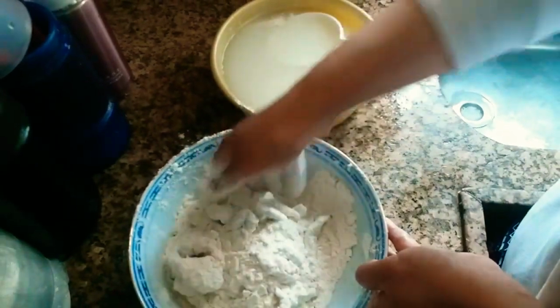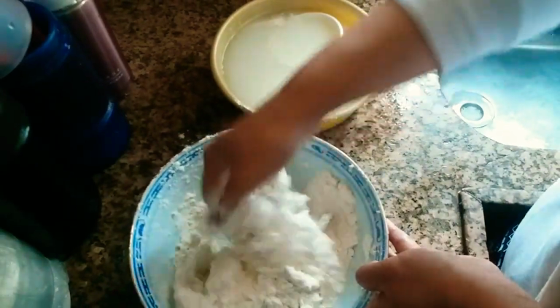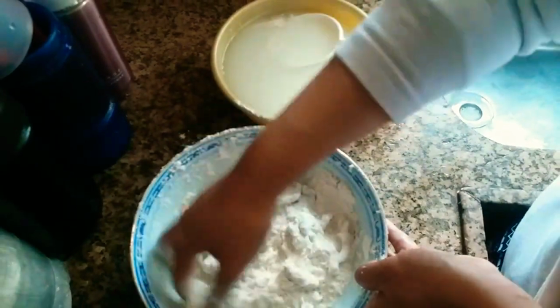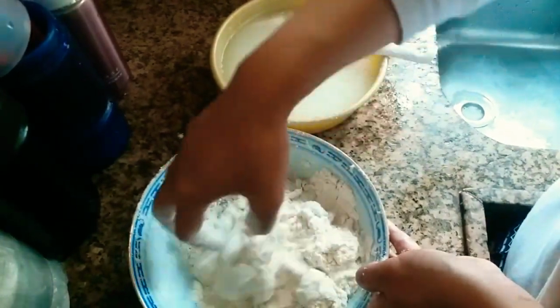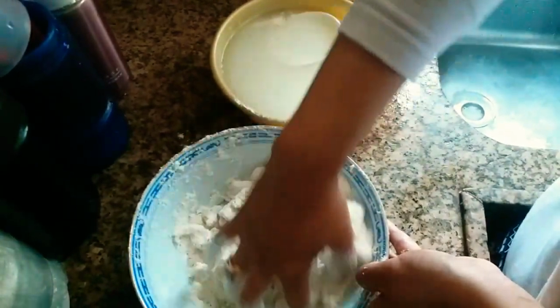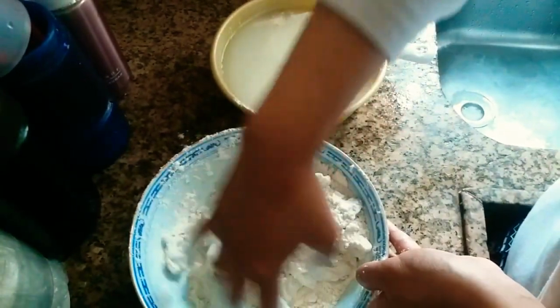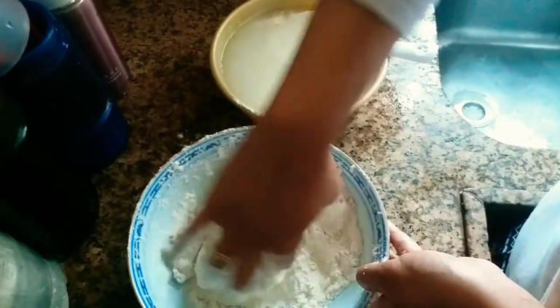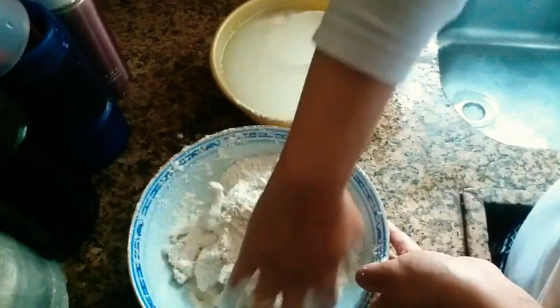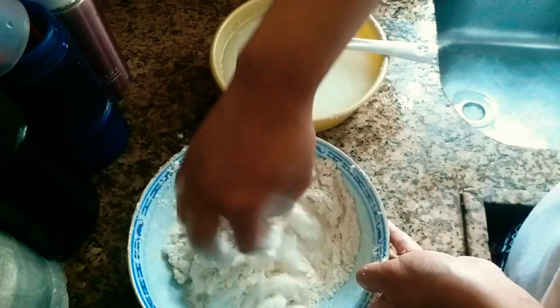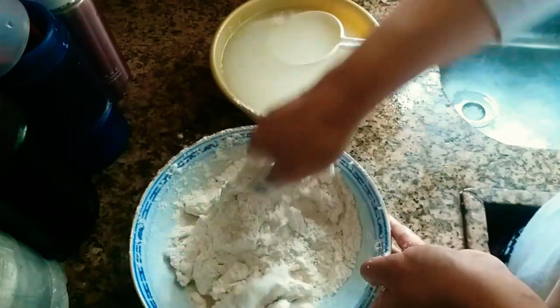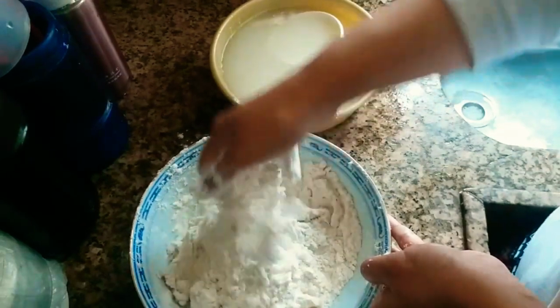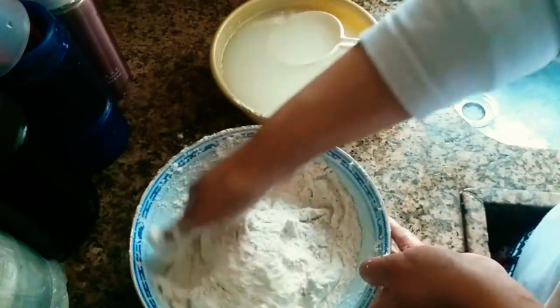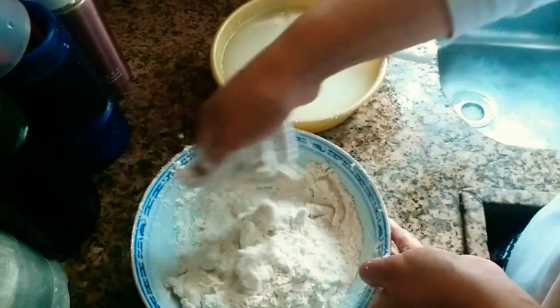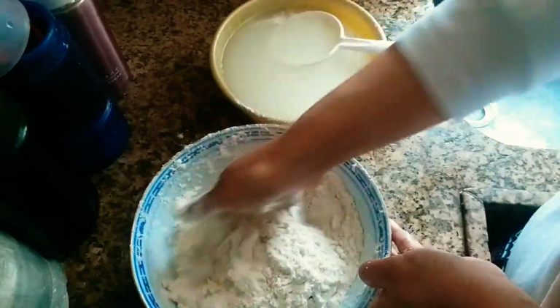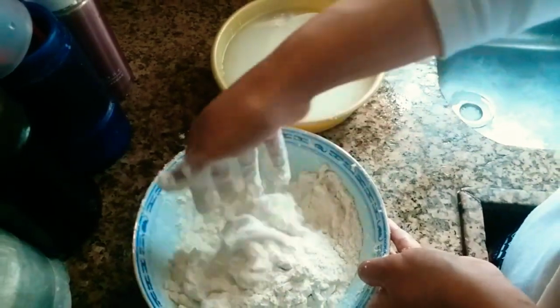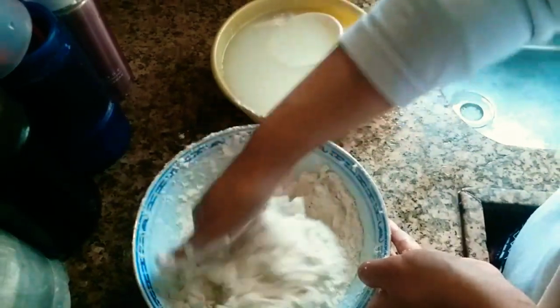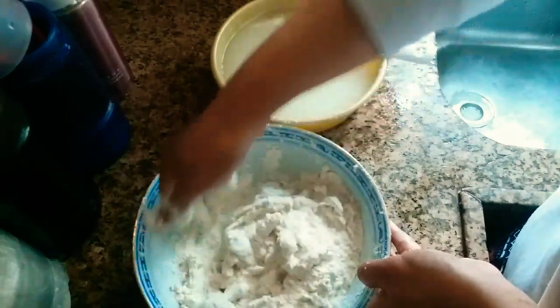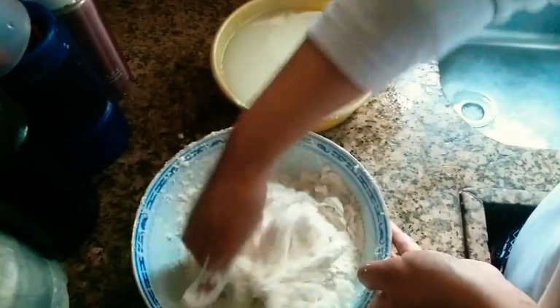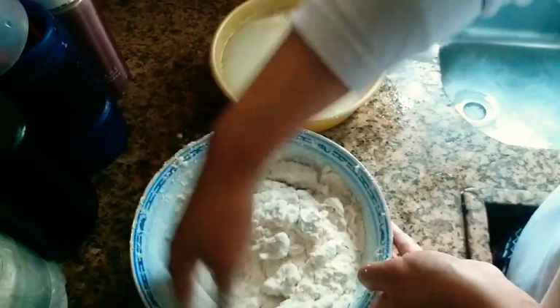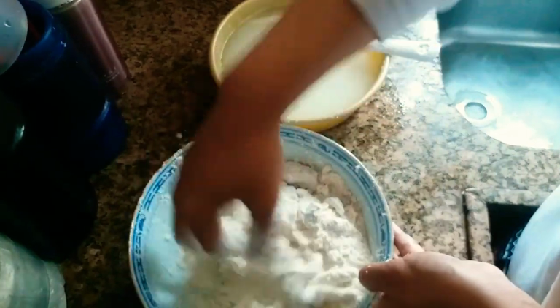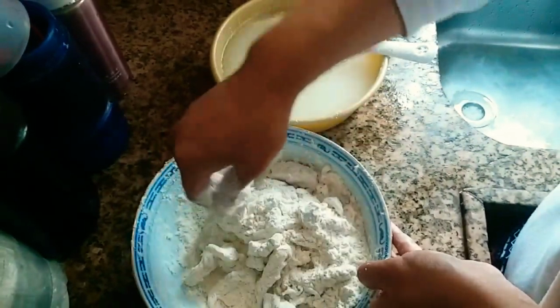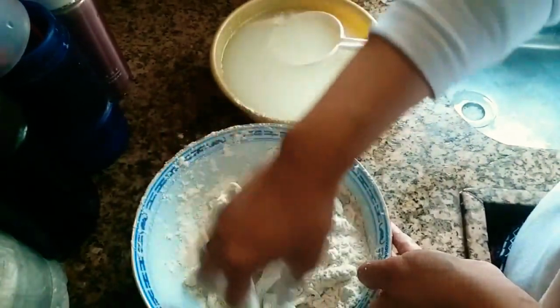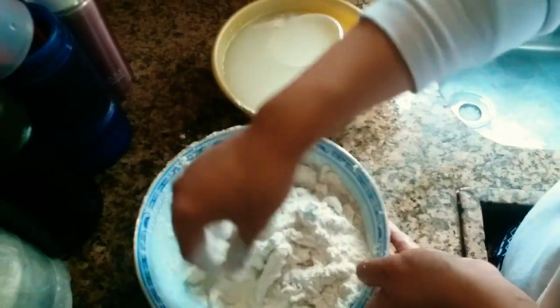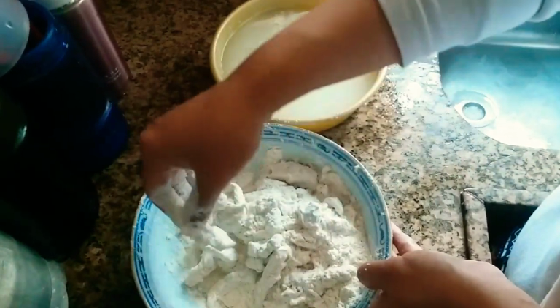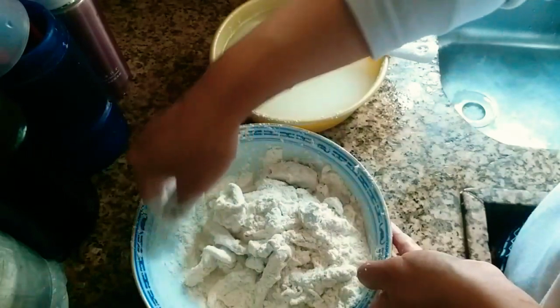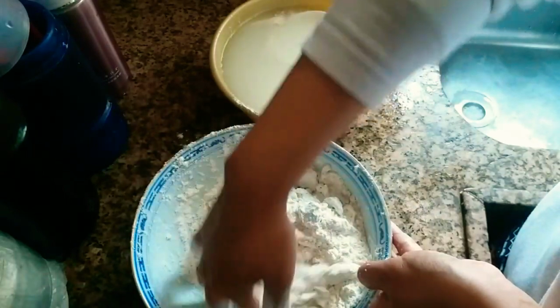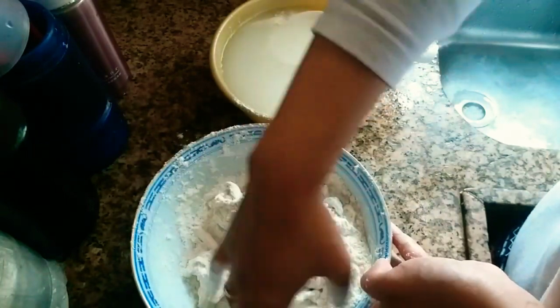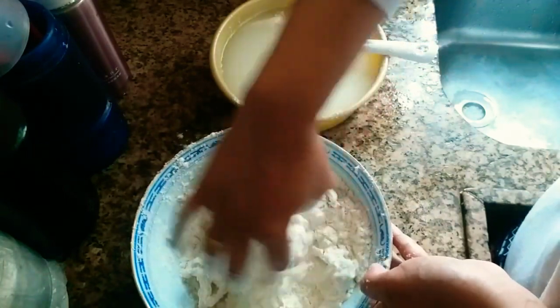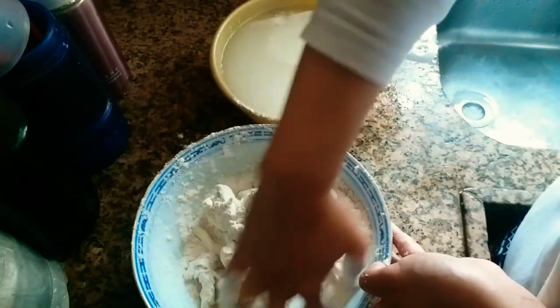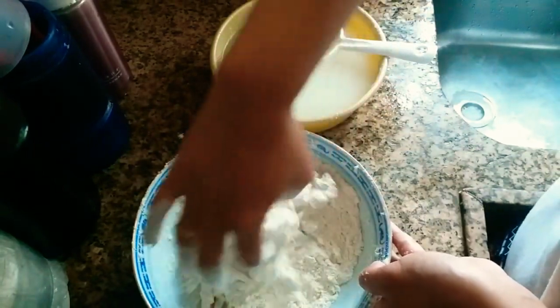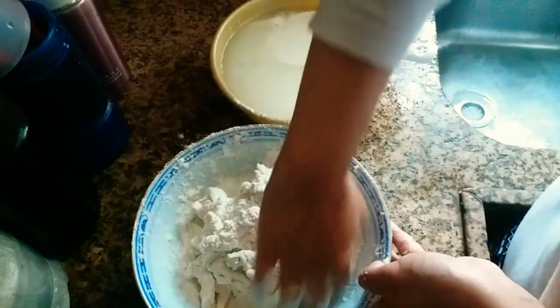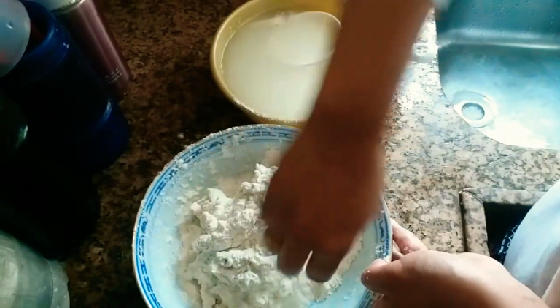Aku aduk-aduk terus sama tepung — perhatikan. Aduk-aduk terus sama tepung, tuh jadinya keripu ya teman-teman.